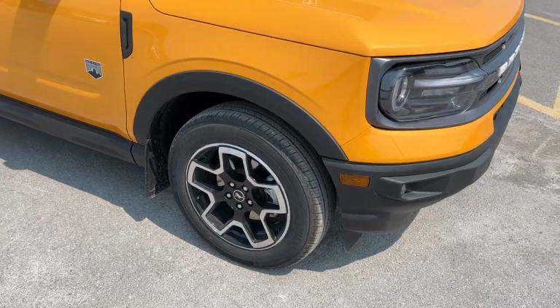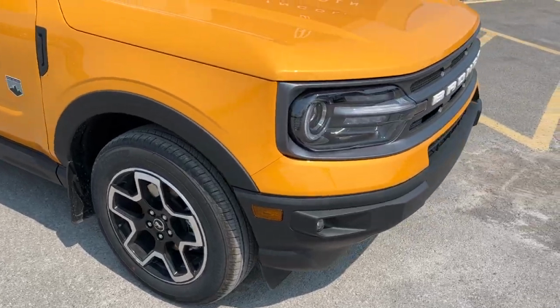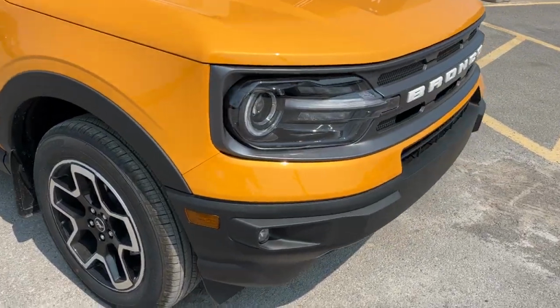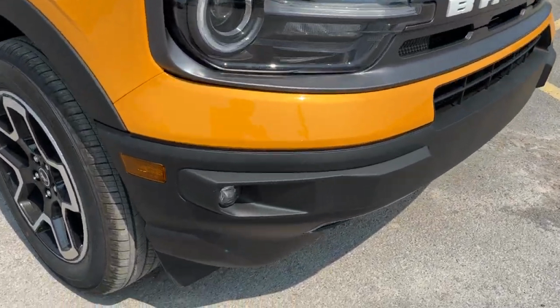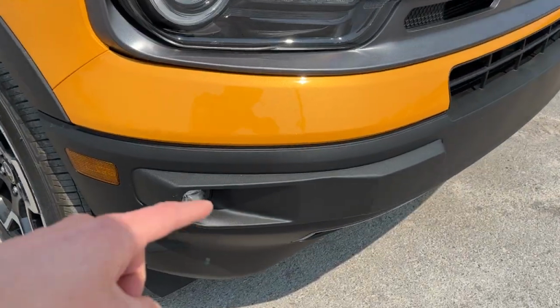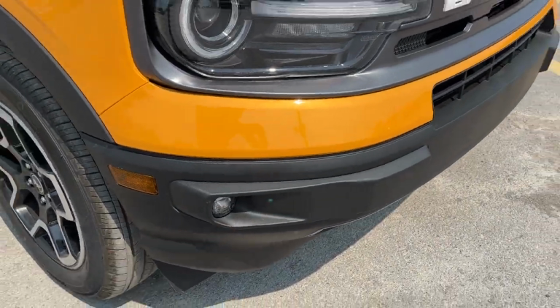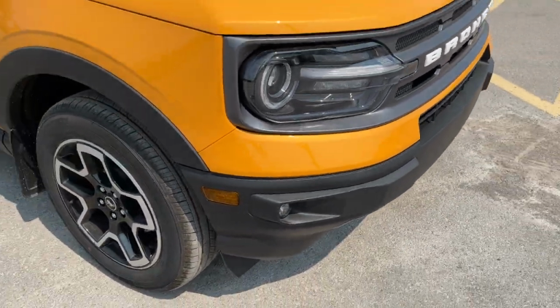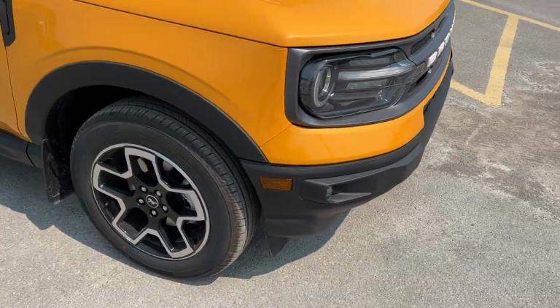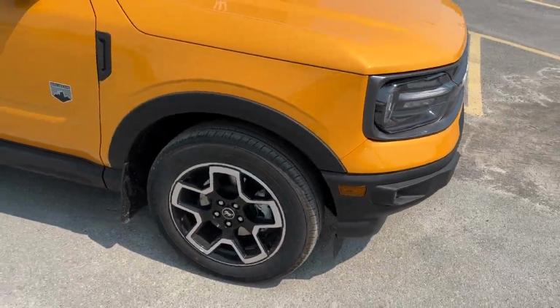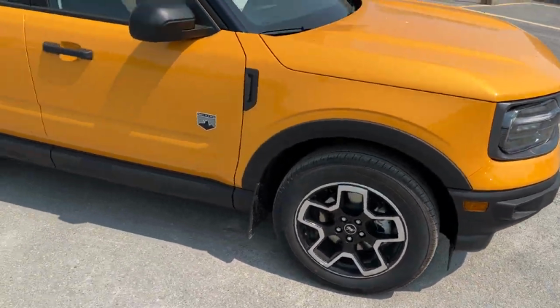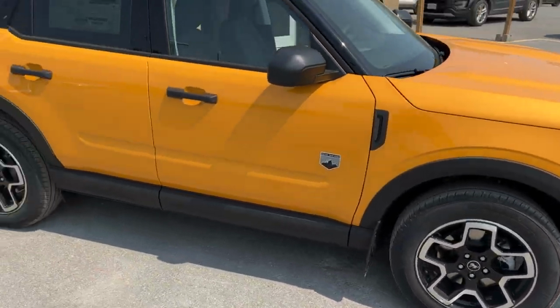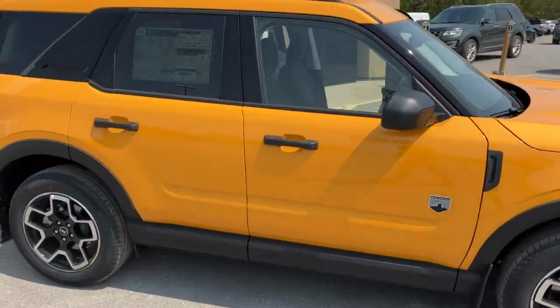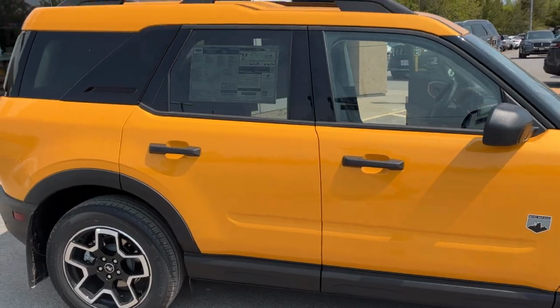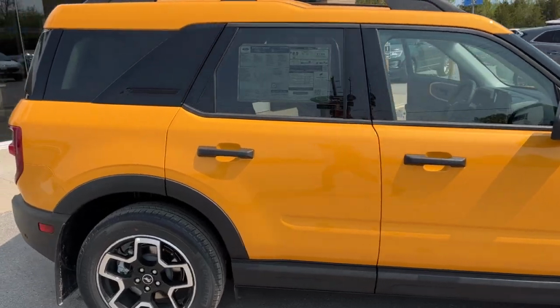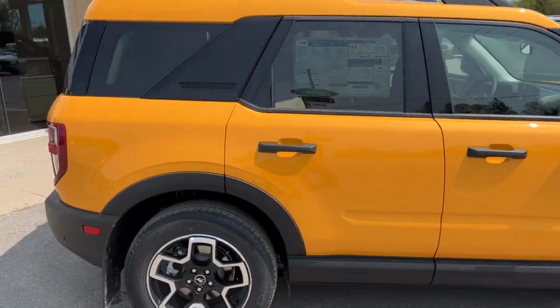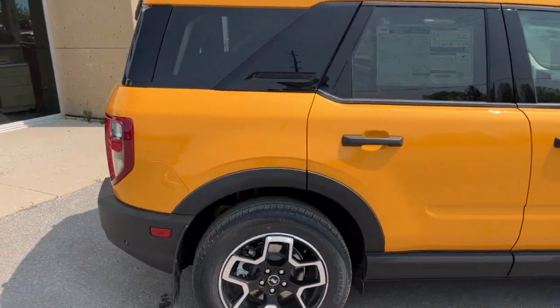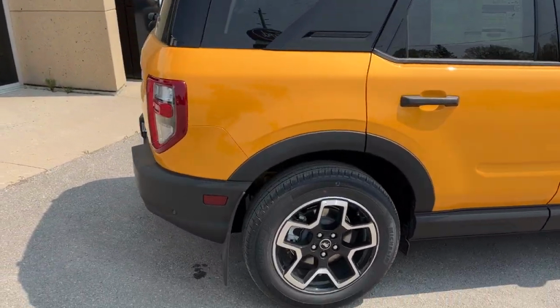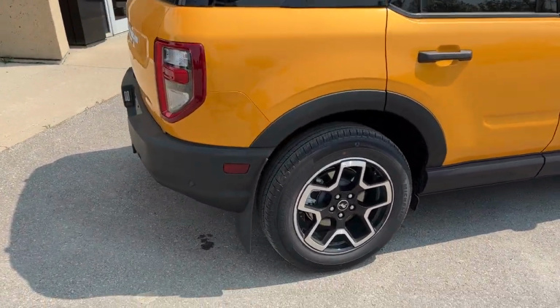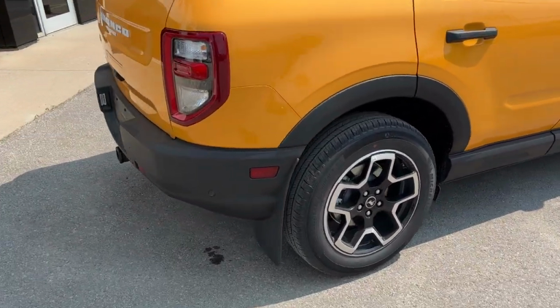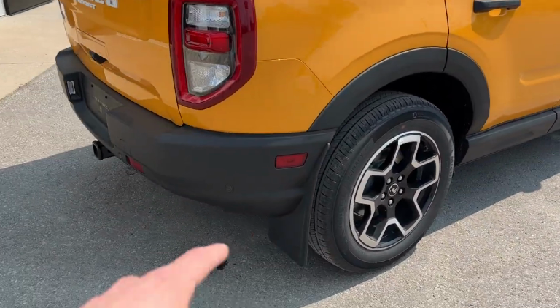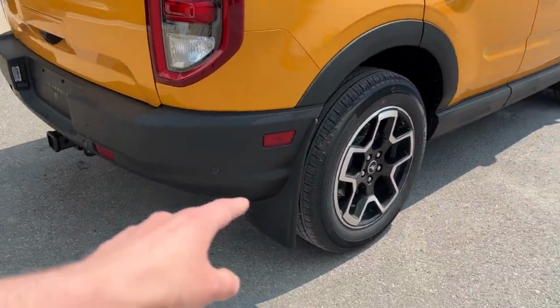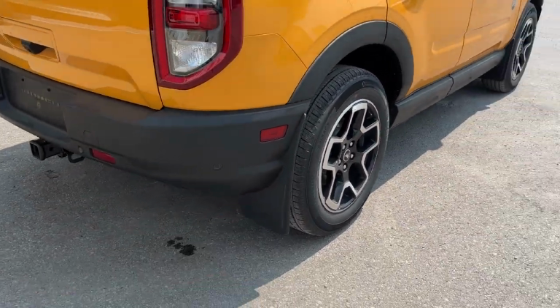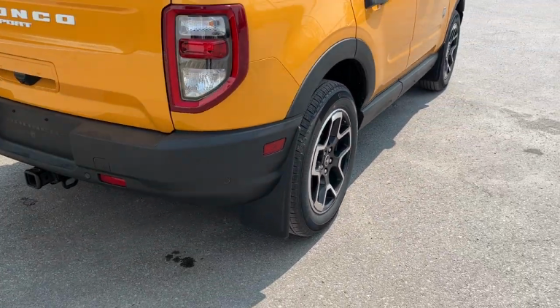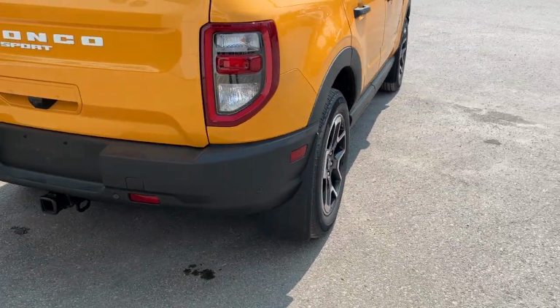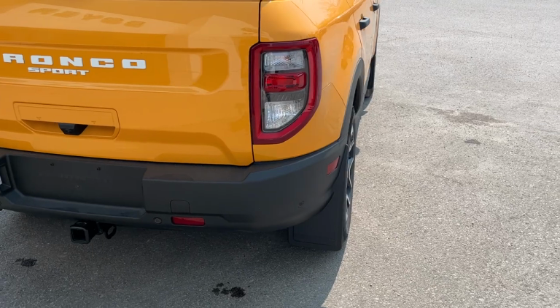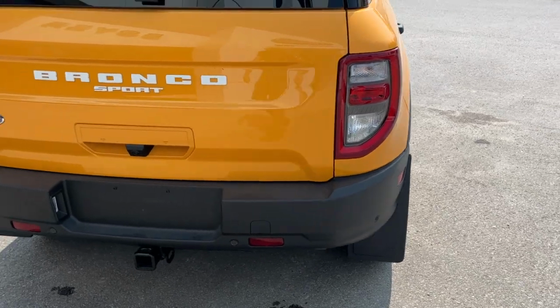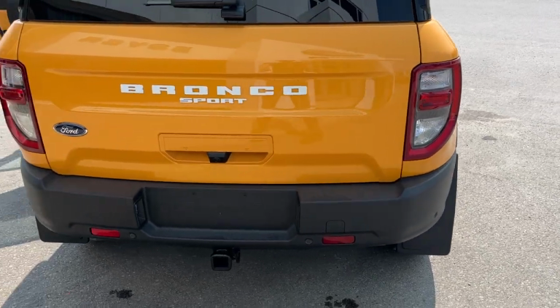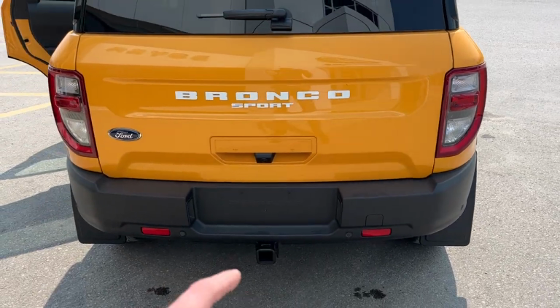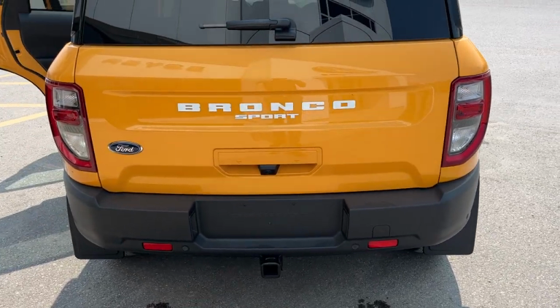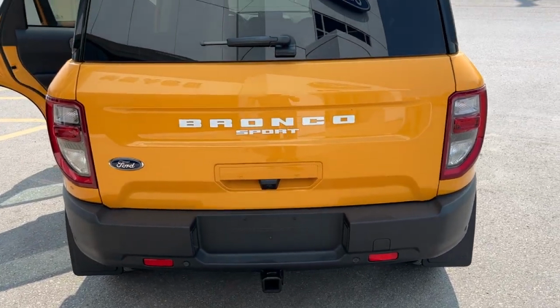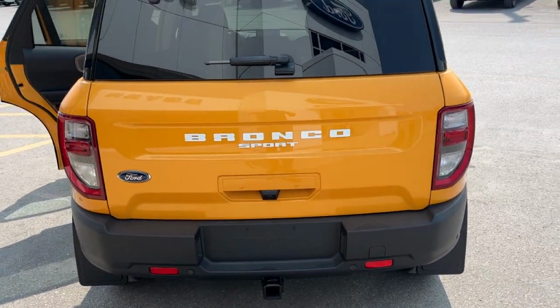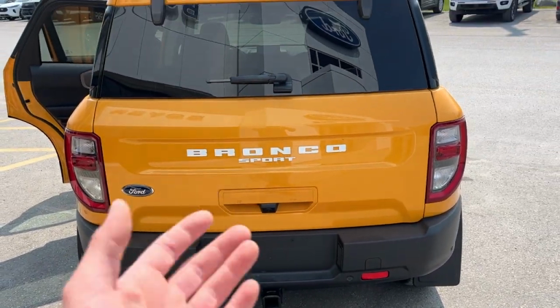This one does have the convenience package, so you get LED fog lamps as well as reverse parking sensors and more. Coming around back, it has front and rear Bronco brand splash guards and also the class 2 trailer tow package.